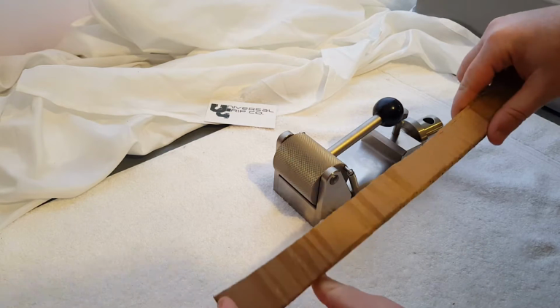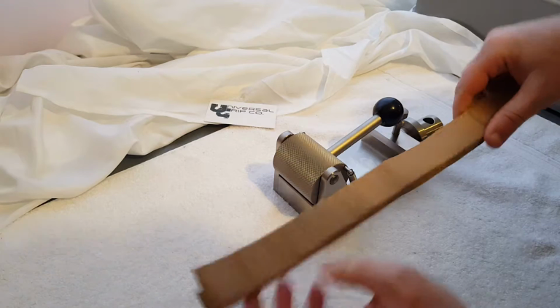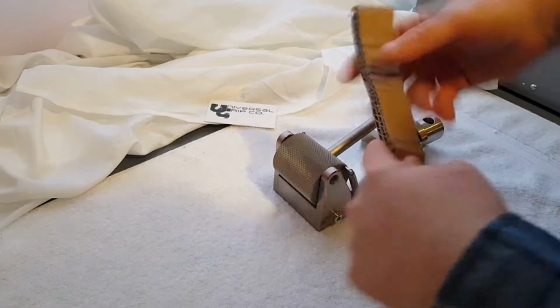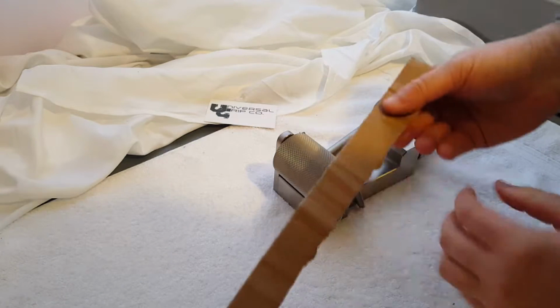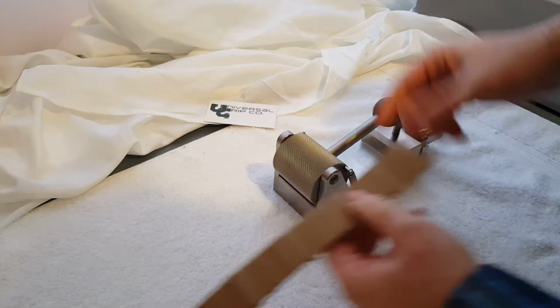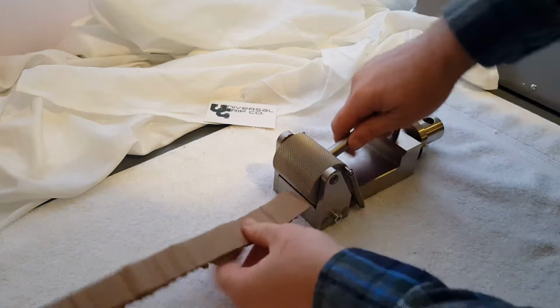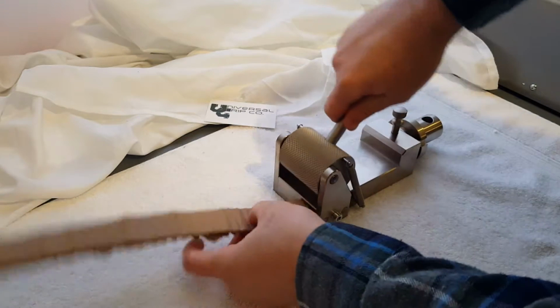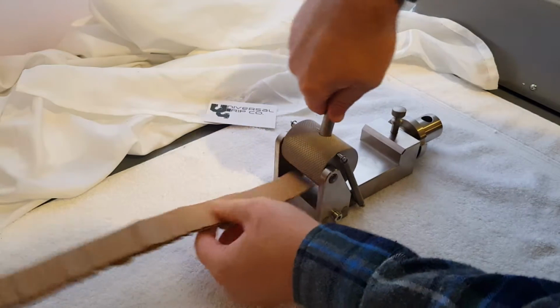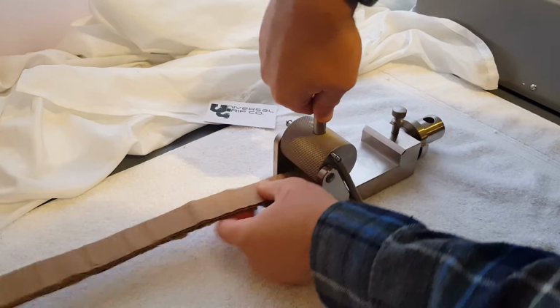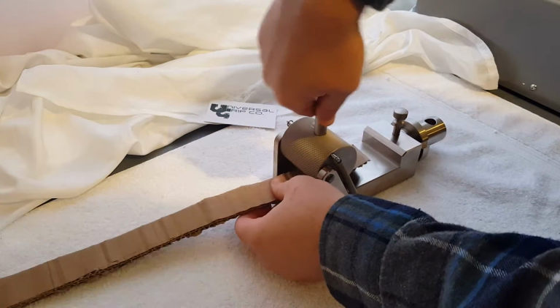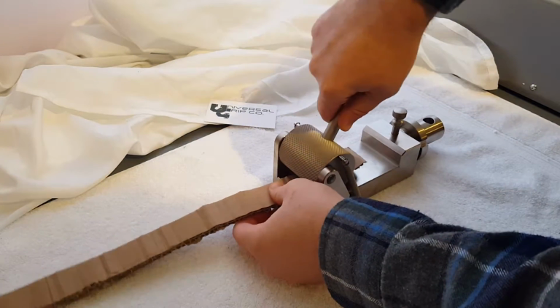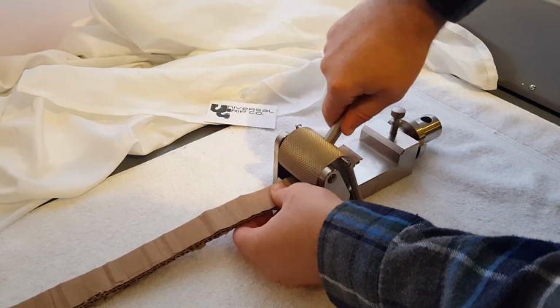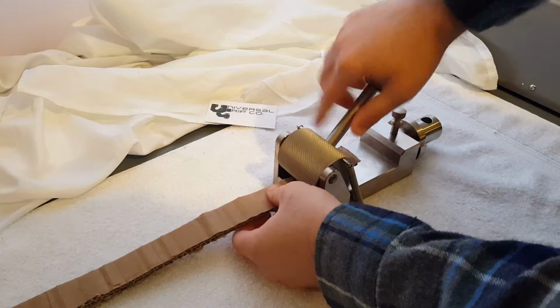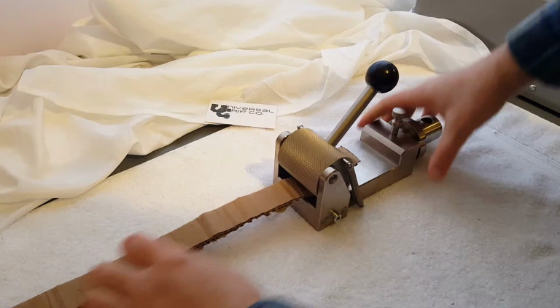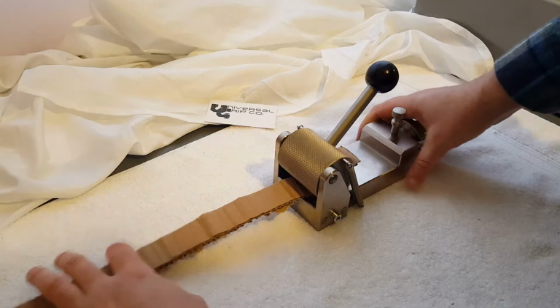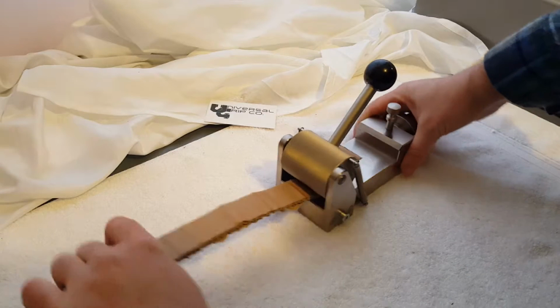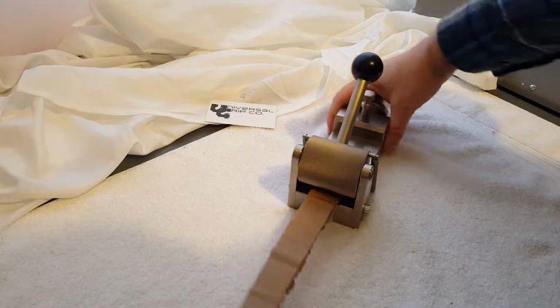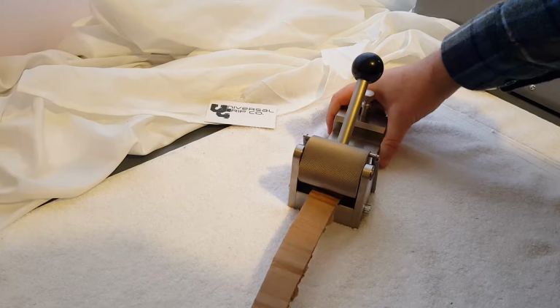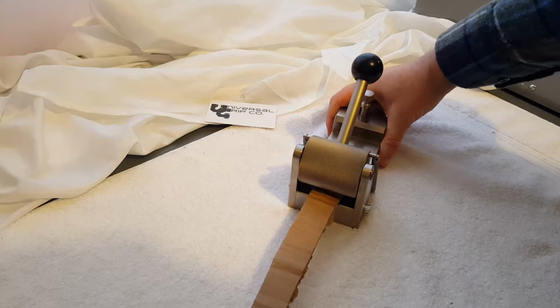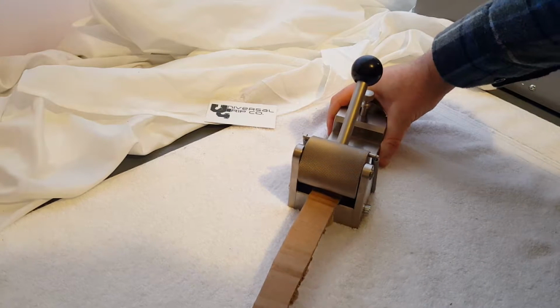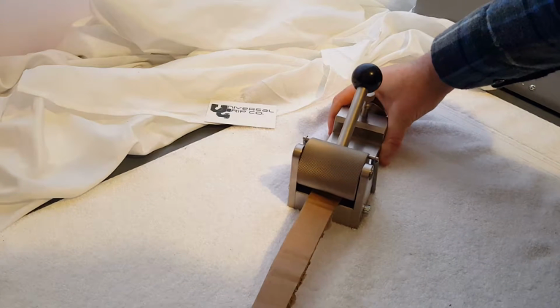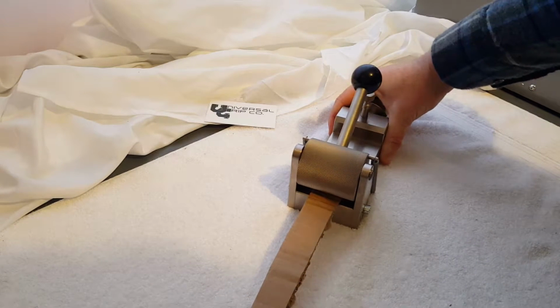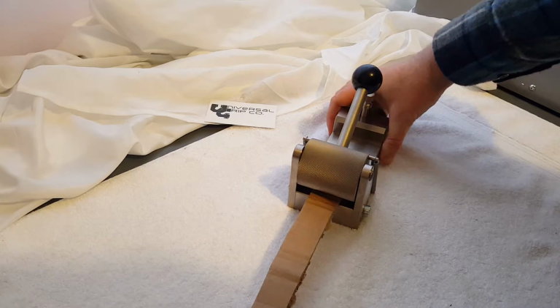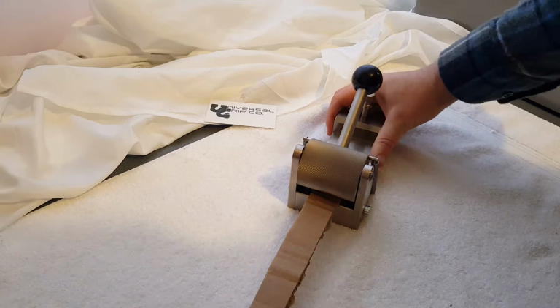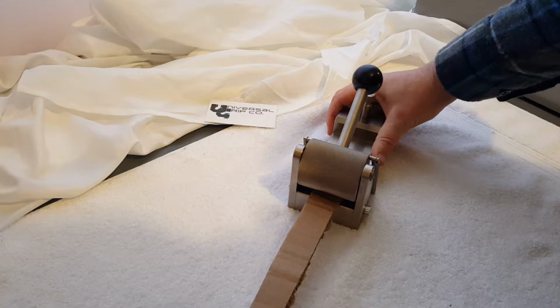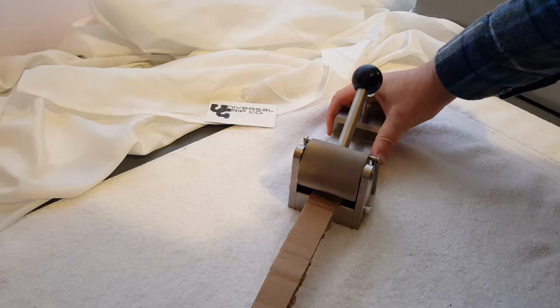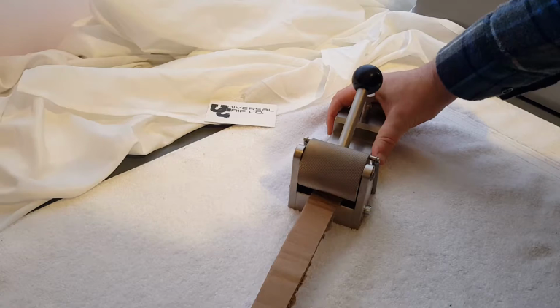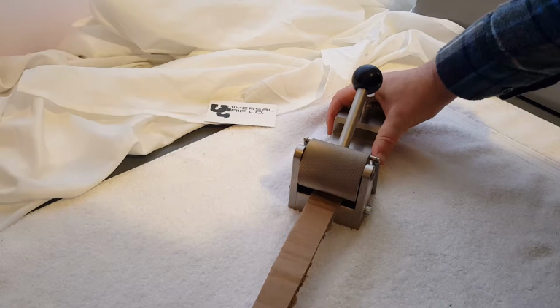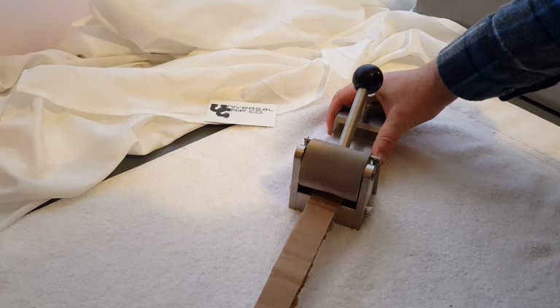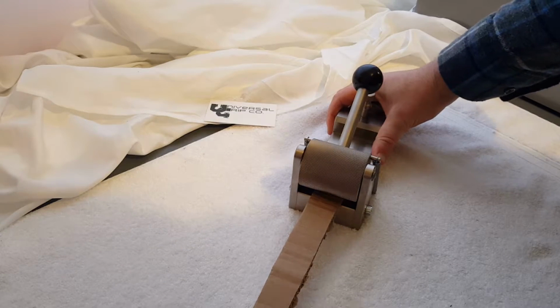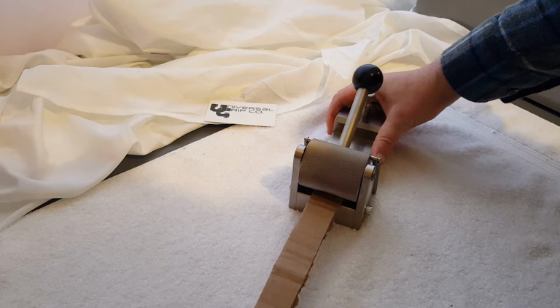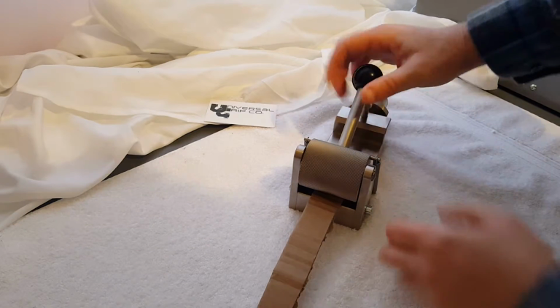I'll show this piece of cardboard here — throw that into the roller. Now as I pull, you'll see it tighten. The more I pull, the more it tightens down onto the sample.